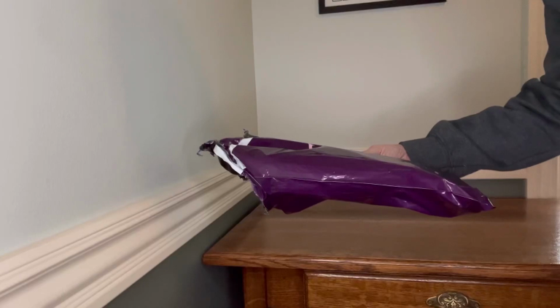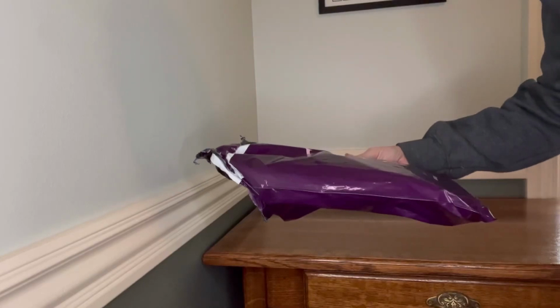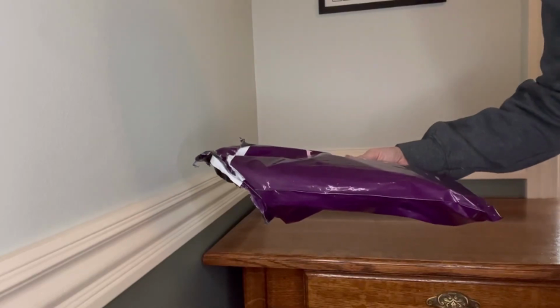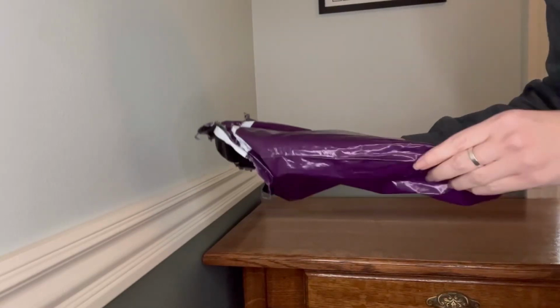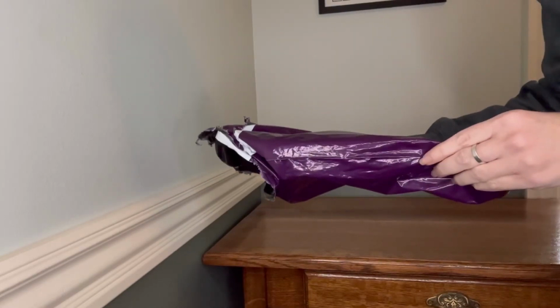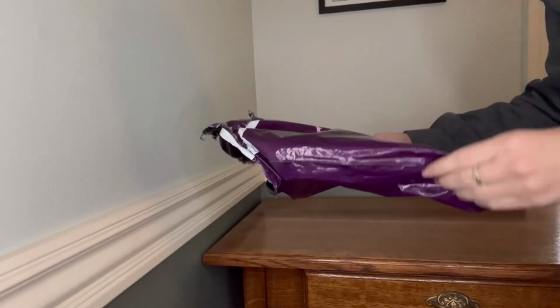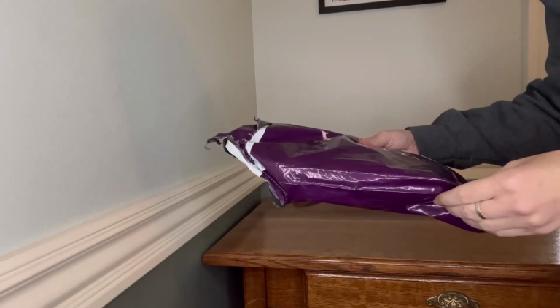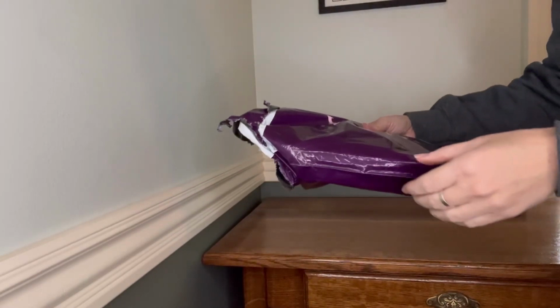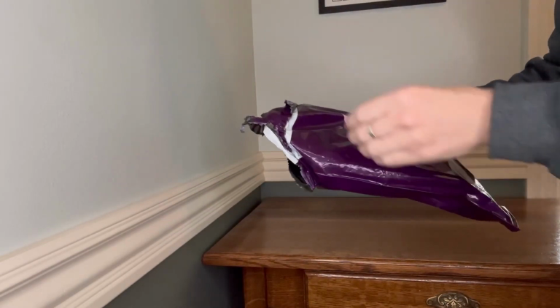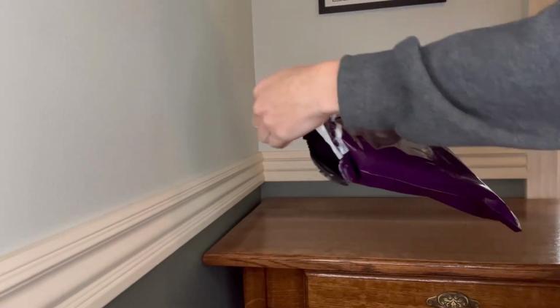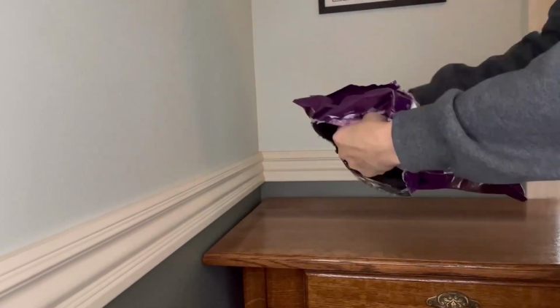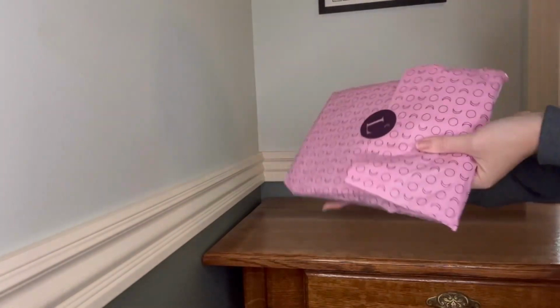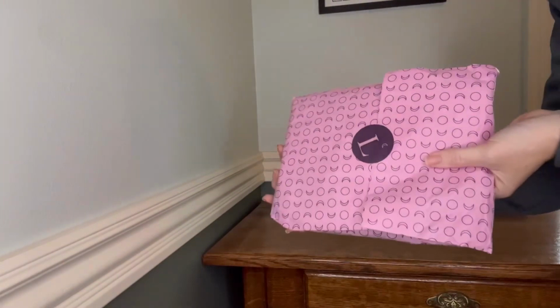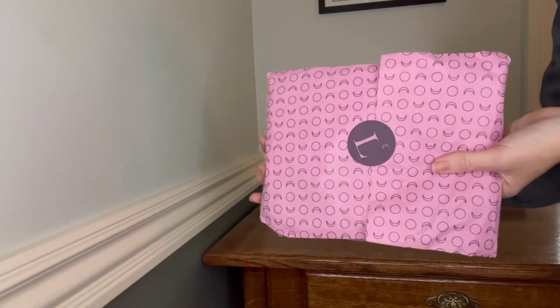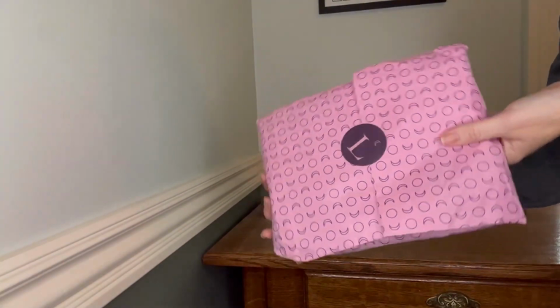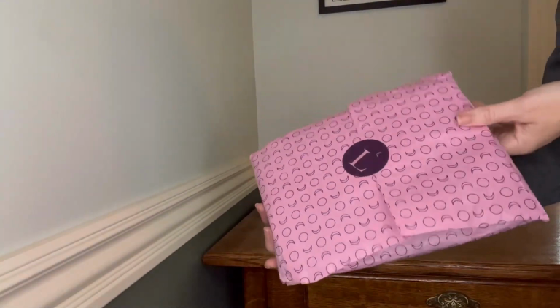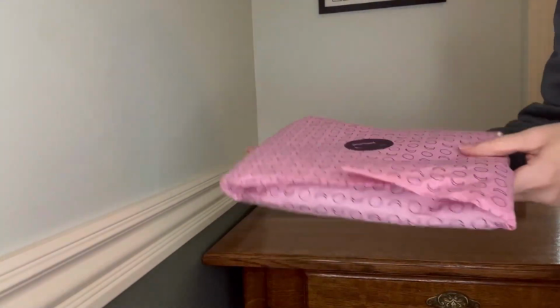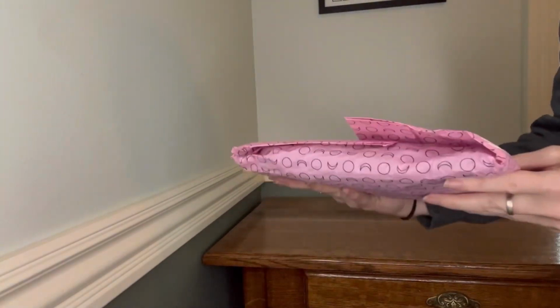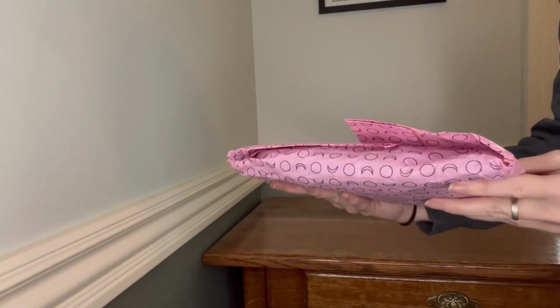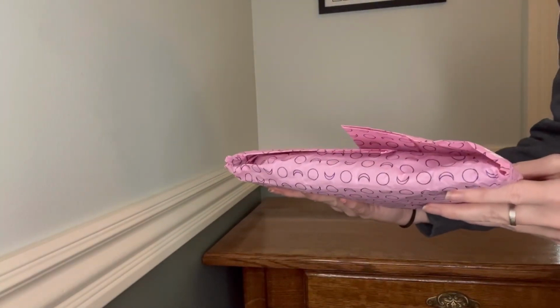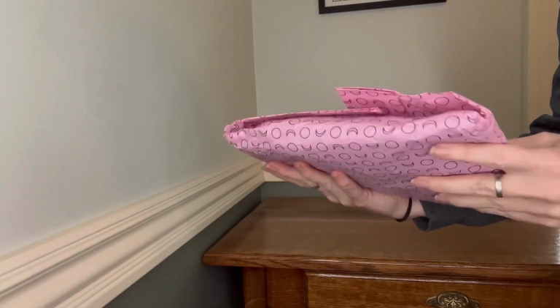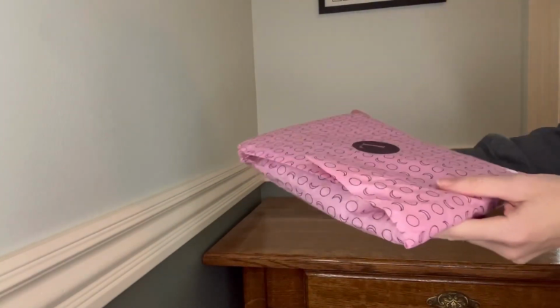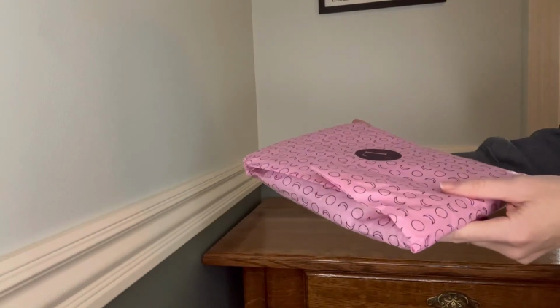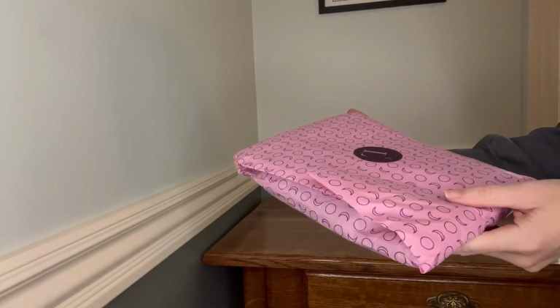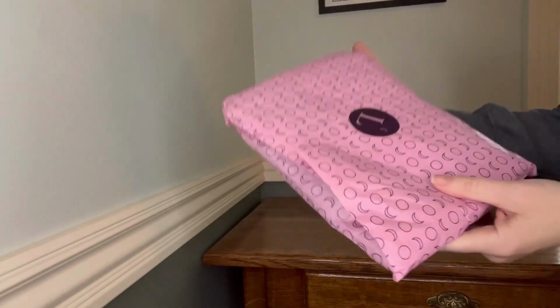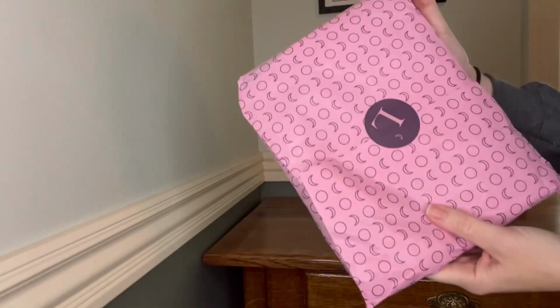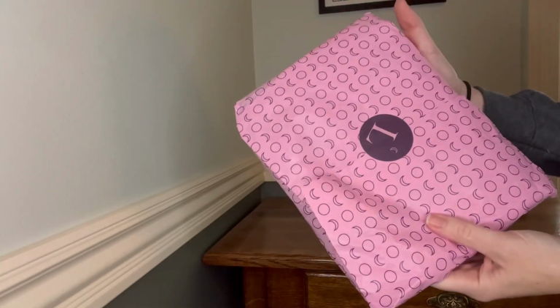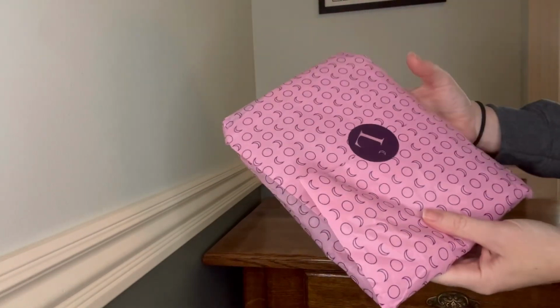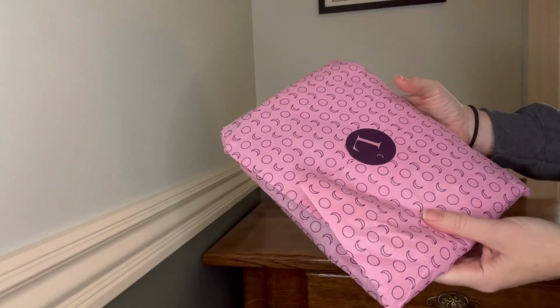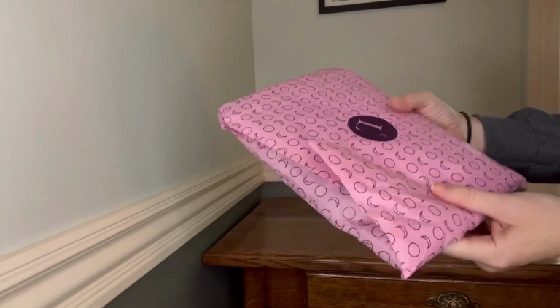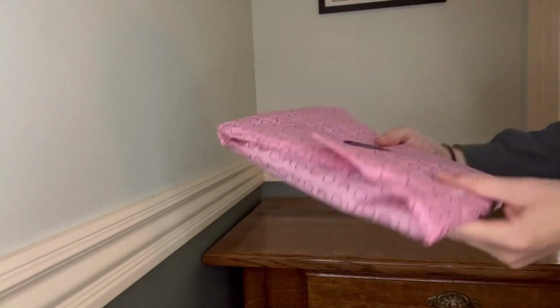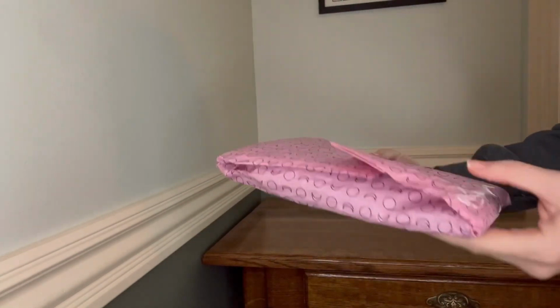As a yoga instructor, I'm super excited to see these. They arrived today. Let's take them out of the packaging. I do love the wrapping so that if you were giving these as a gift, they come in that outer packaging and they're basically ready to wrap just as they are.